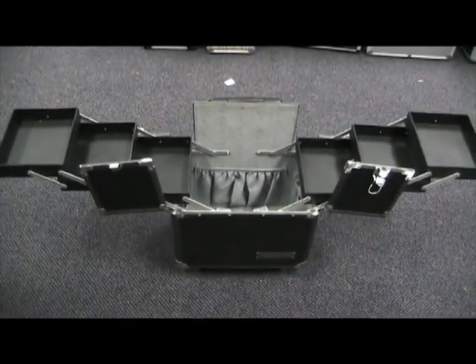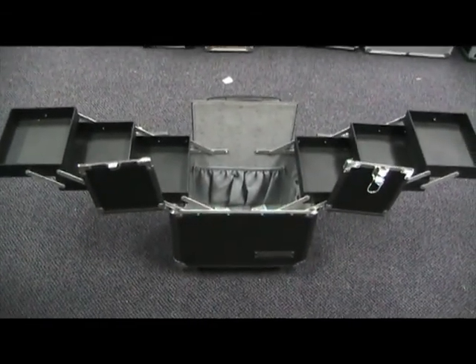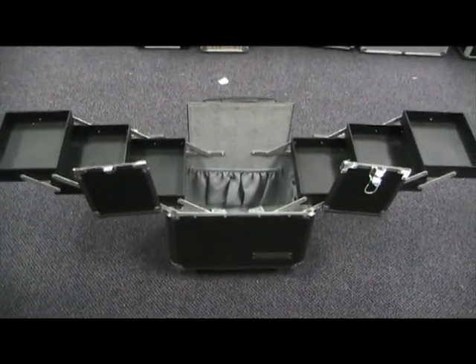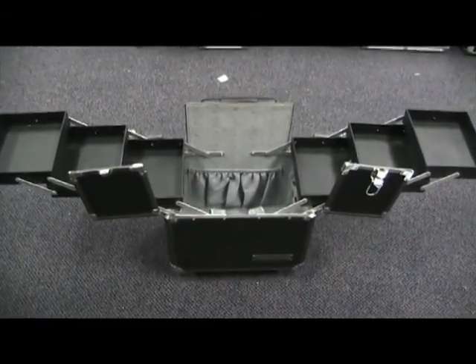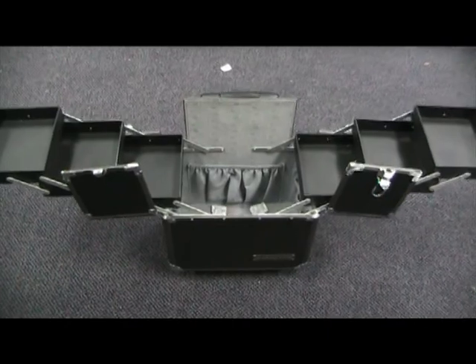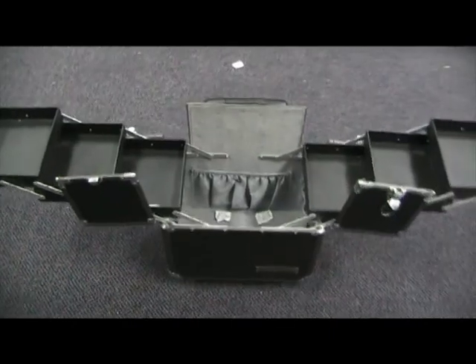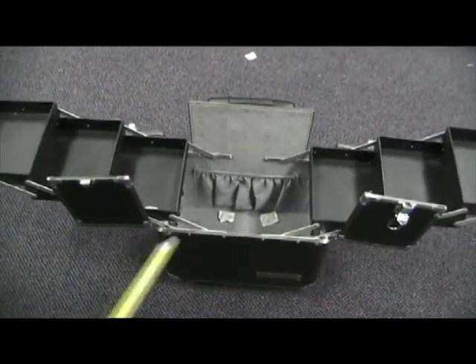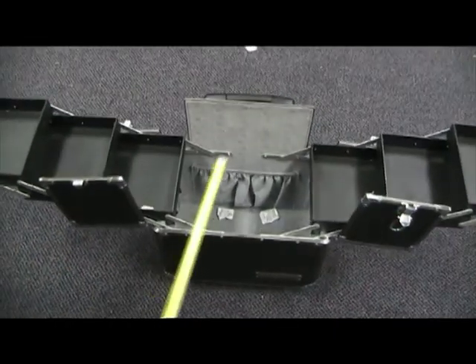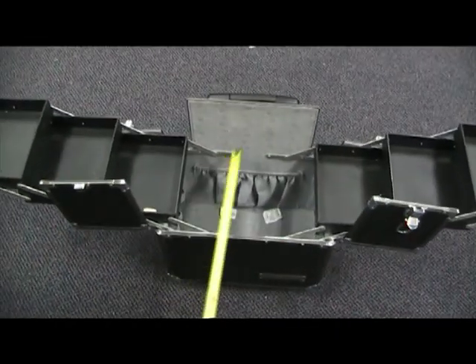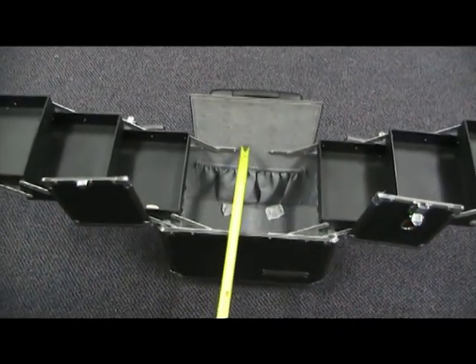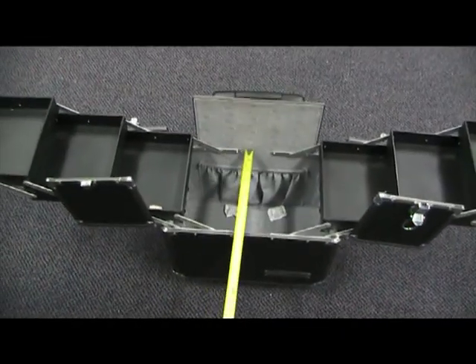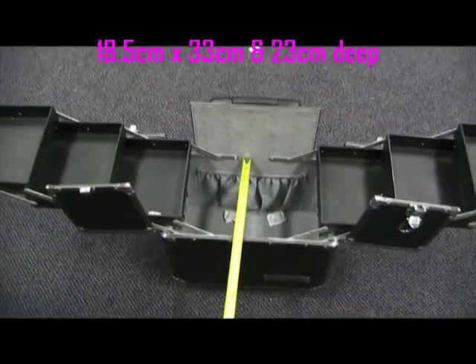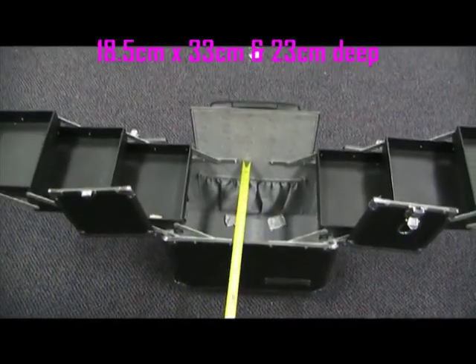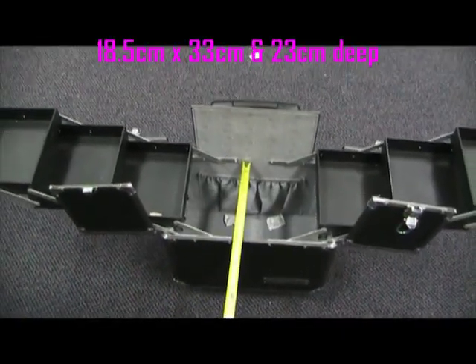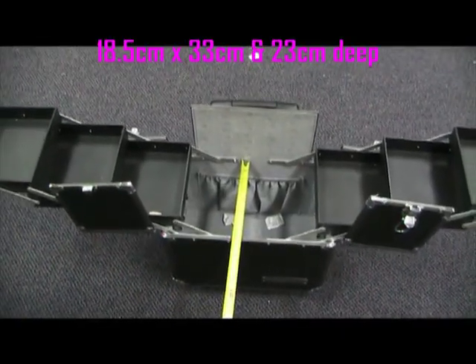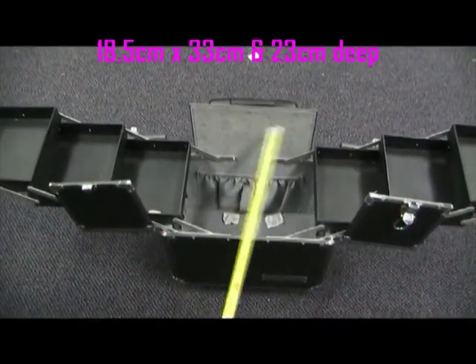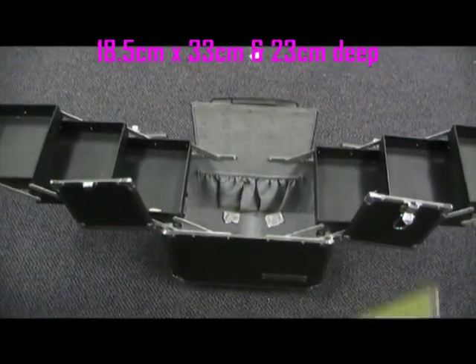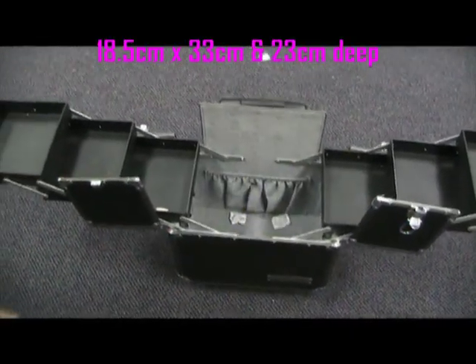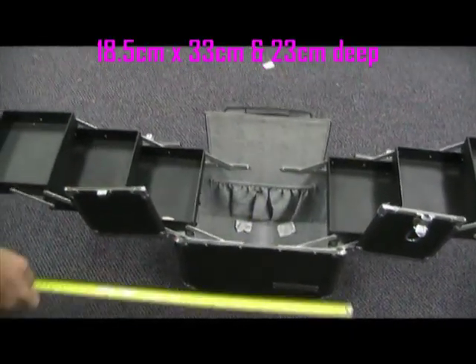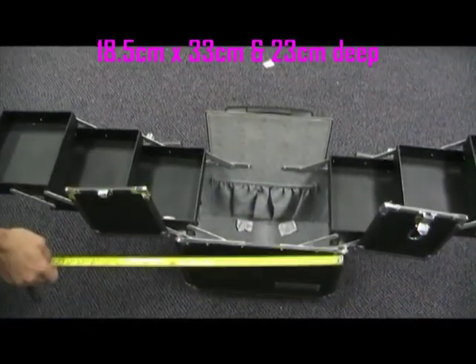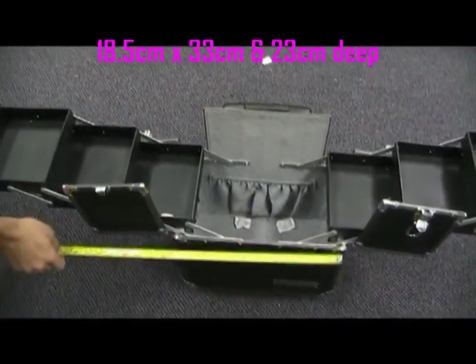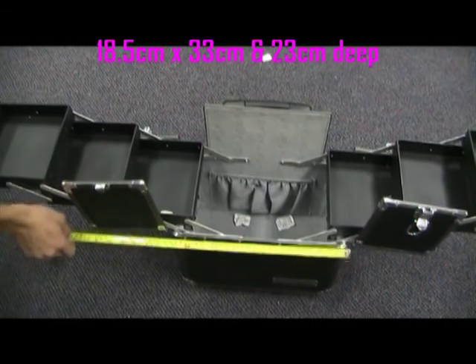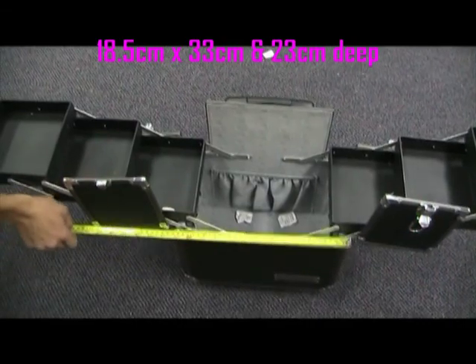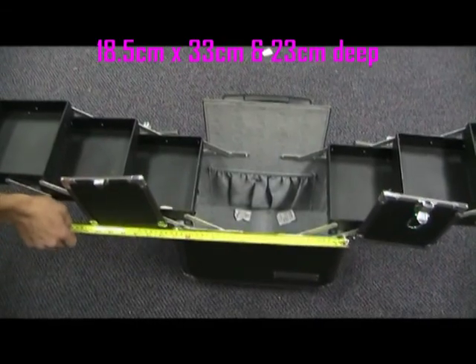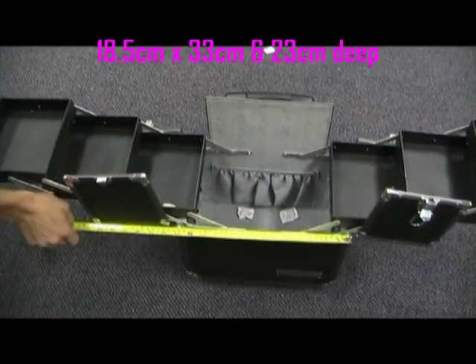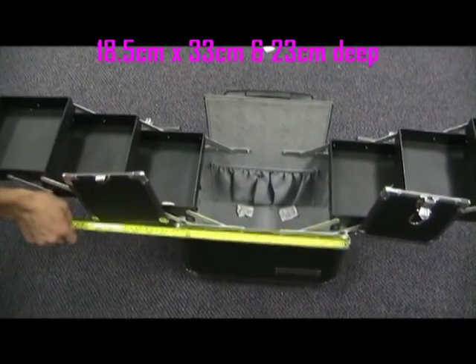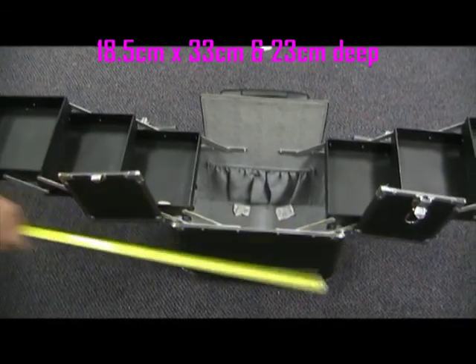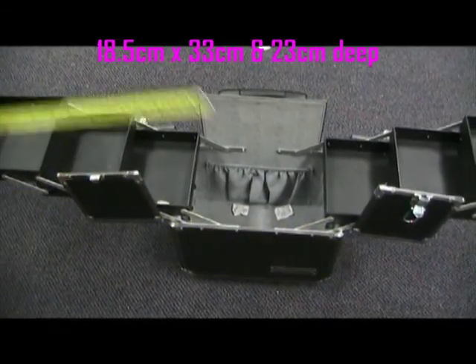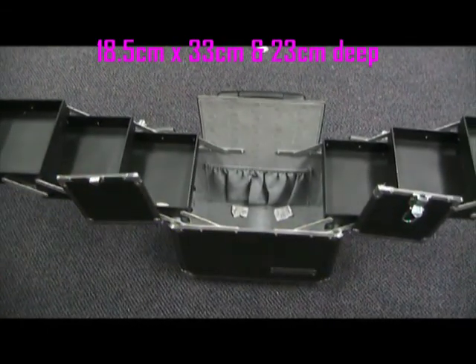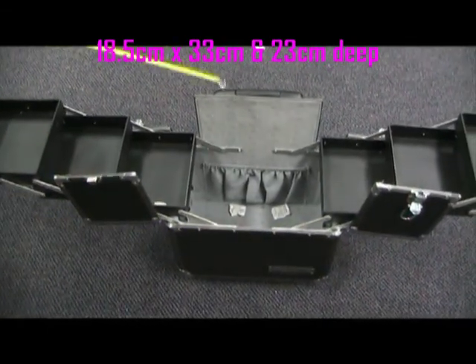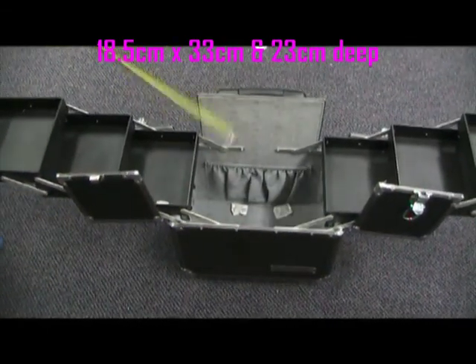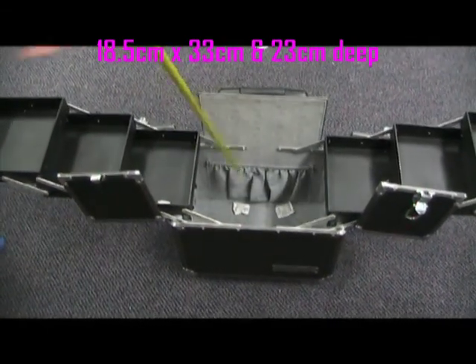The main compartment of this case is 18.5cm wide, 33cm long, and 23cm deep.